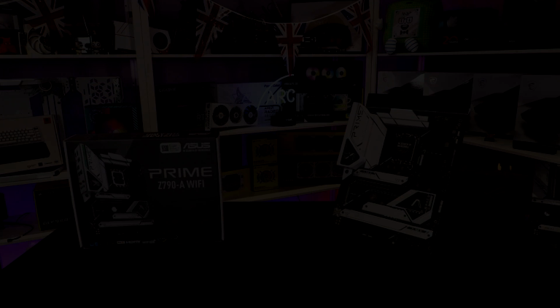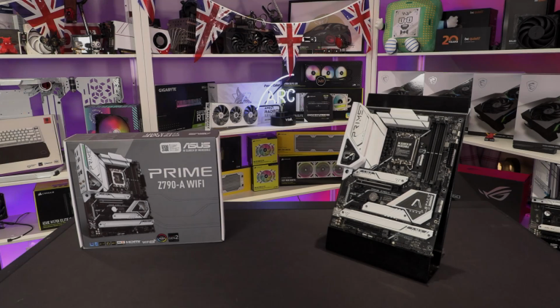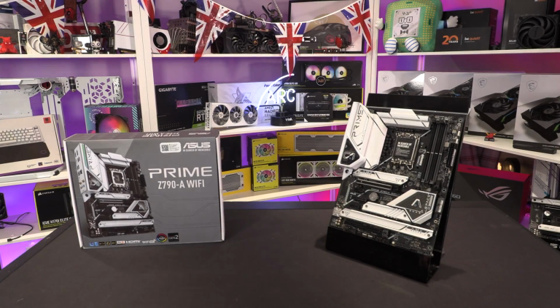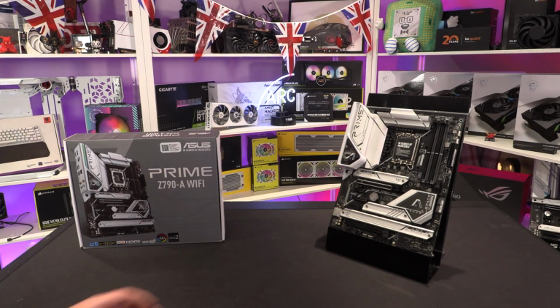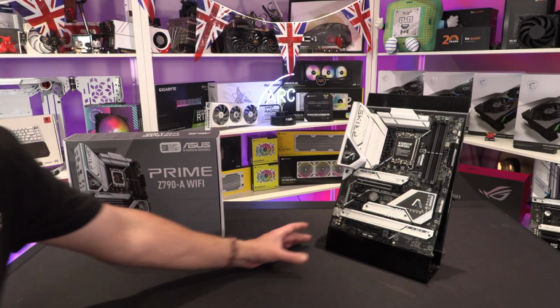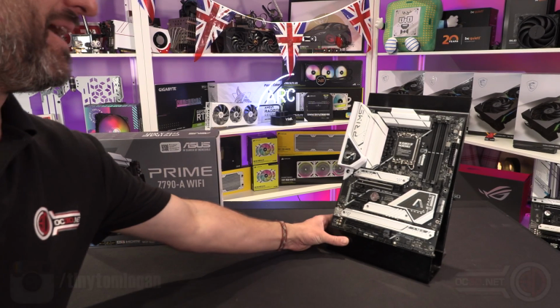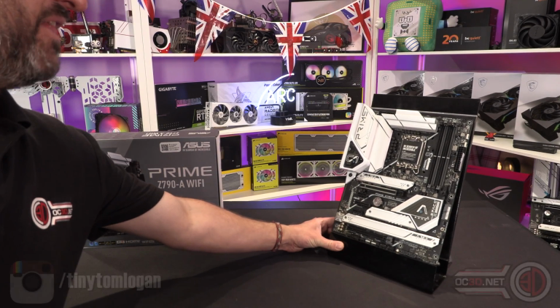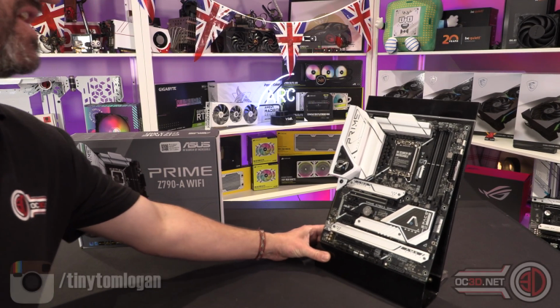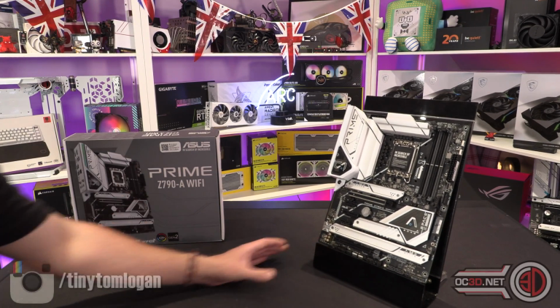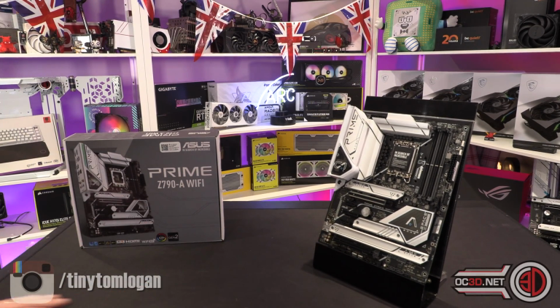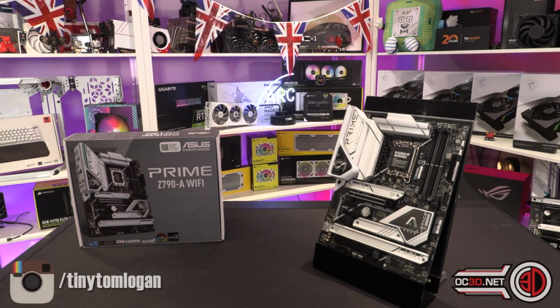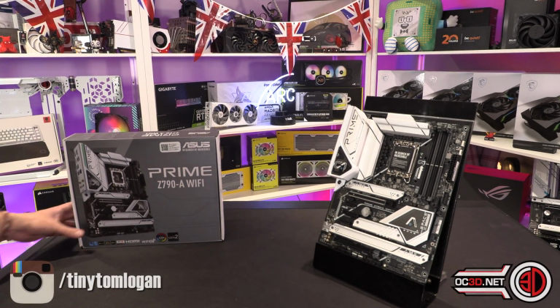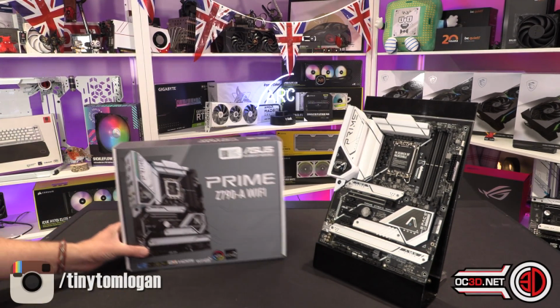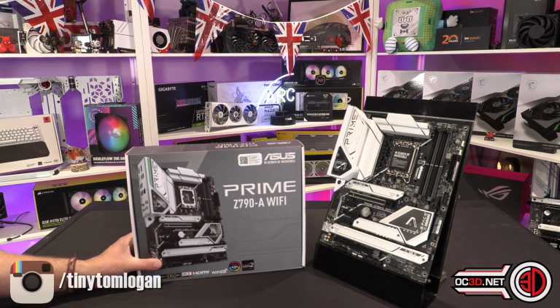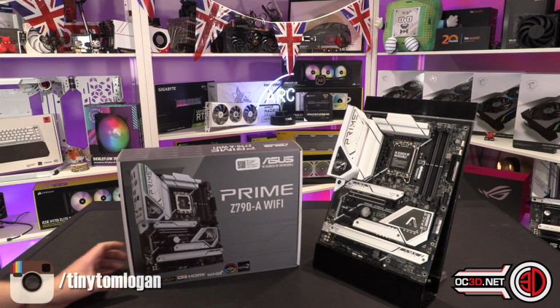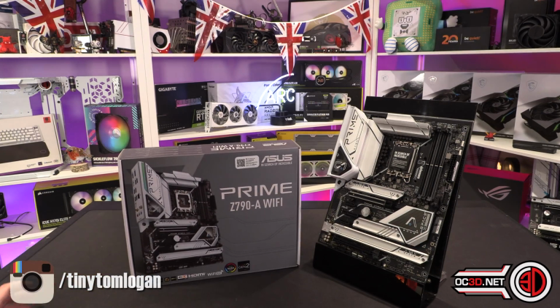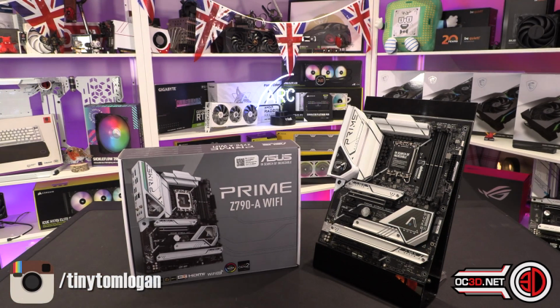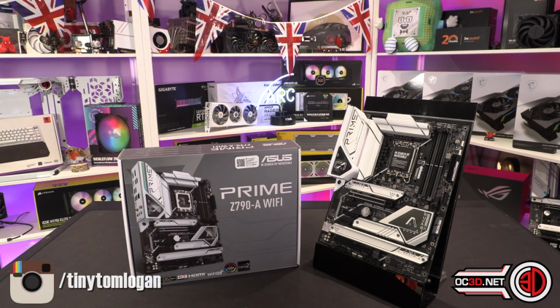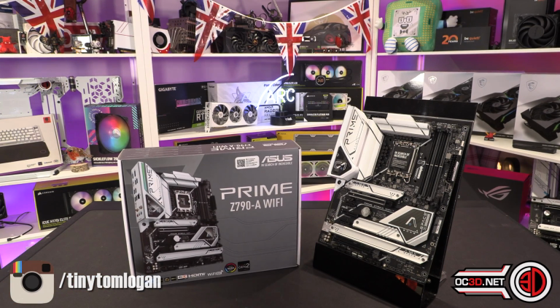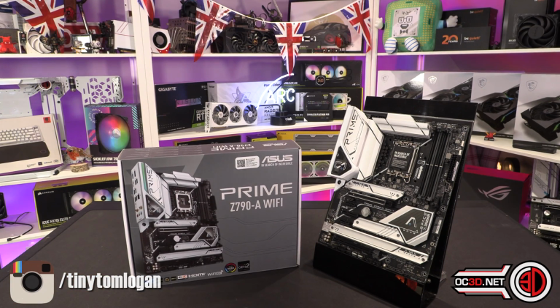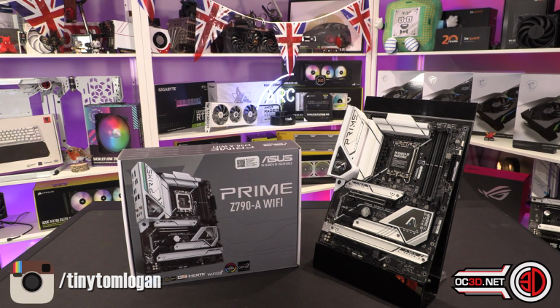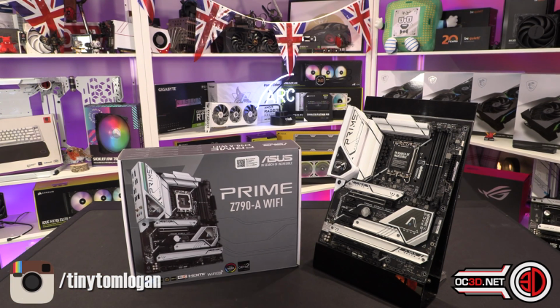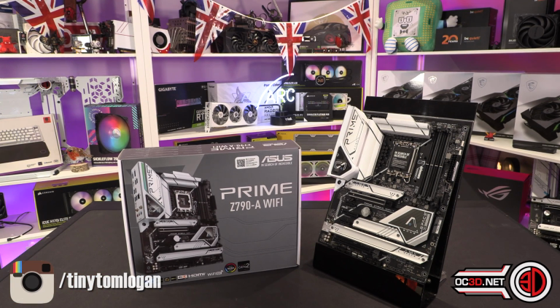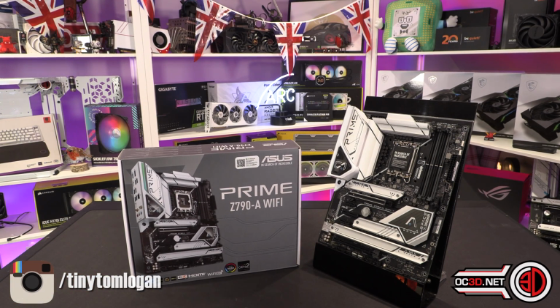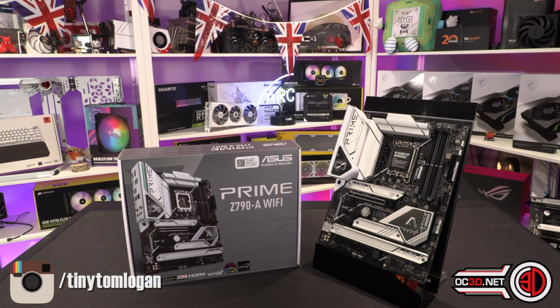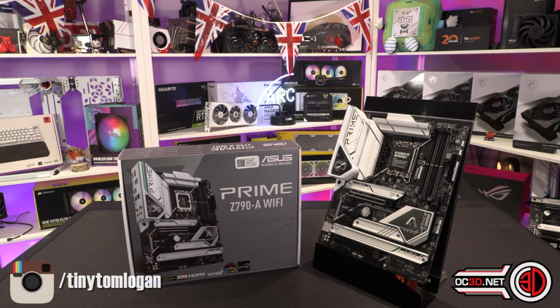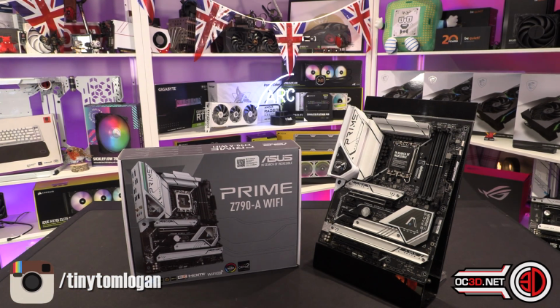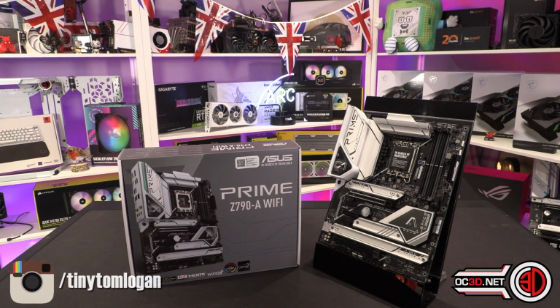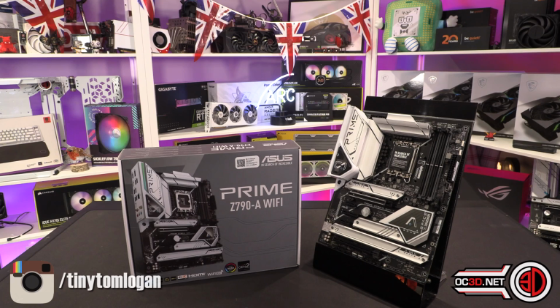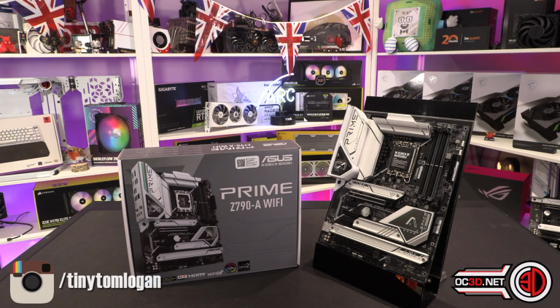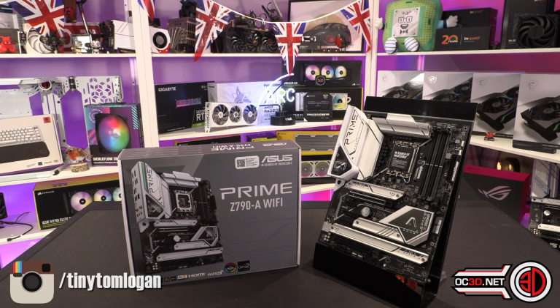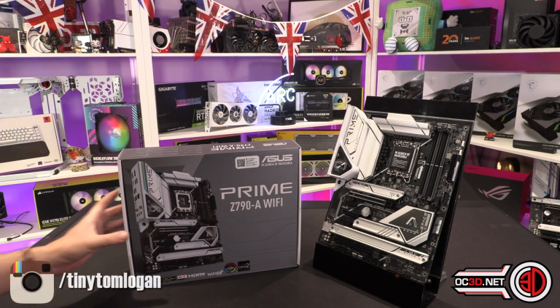Hey everyone, it's Tiny Tom Logan back with another video. I'm making these as quick and as efficiently as I possibly can because I've done an awful lot of testing for launch and I'm literally trying to rattle my way through the boards.